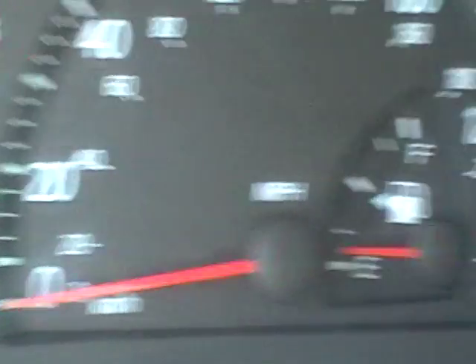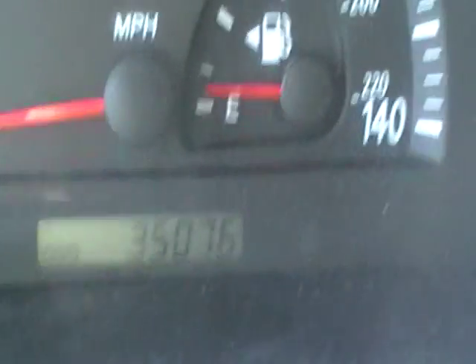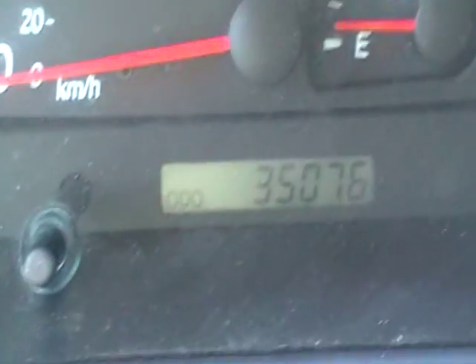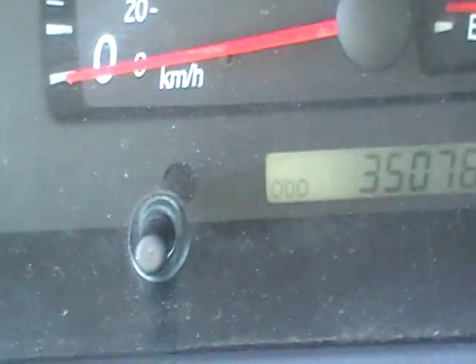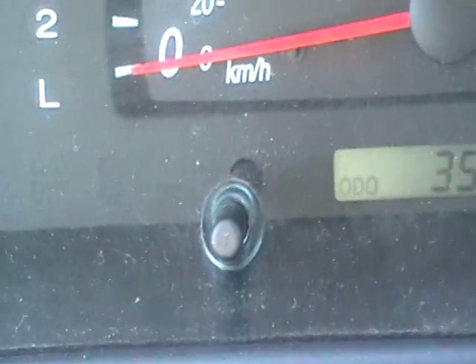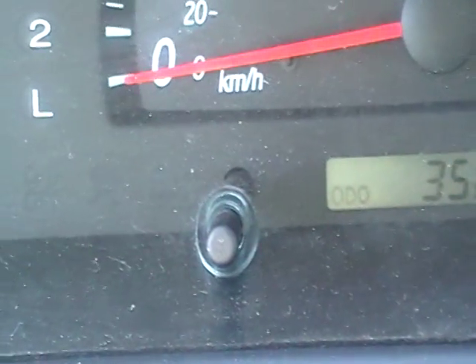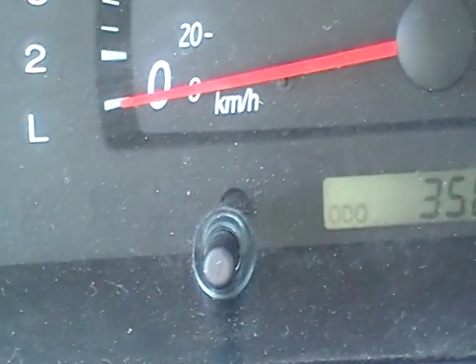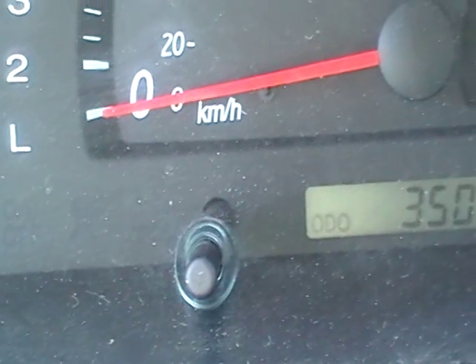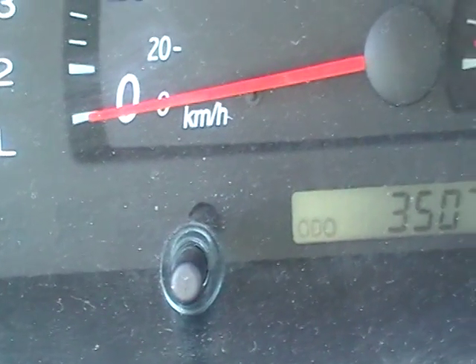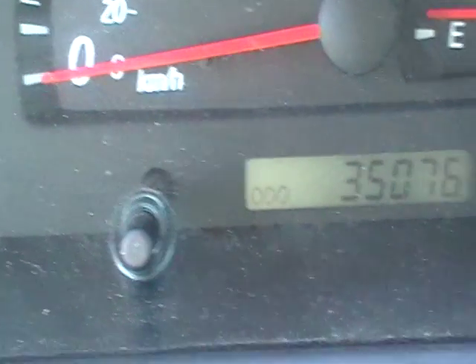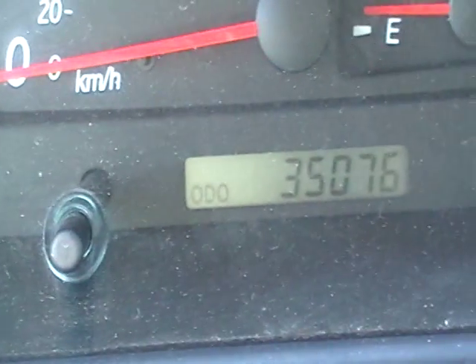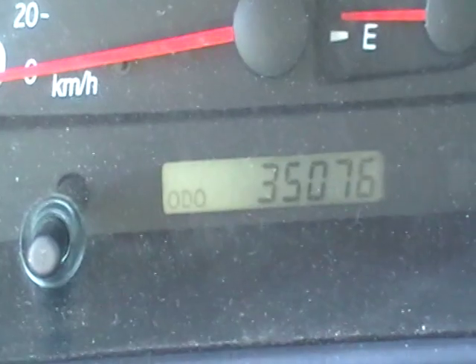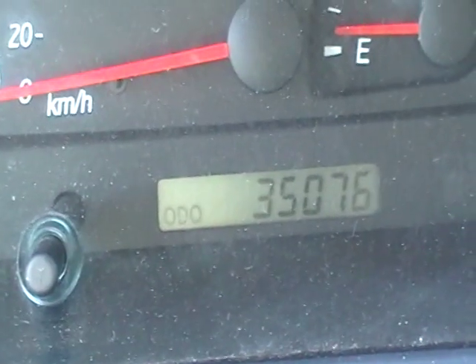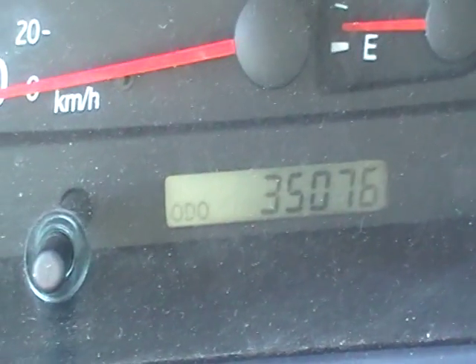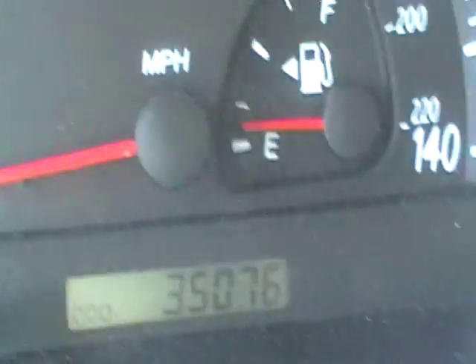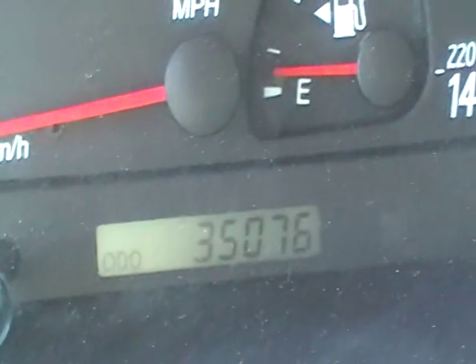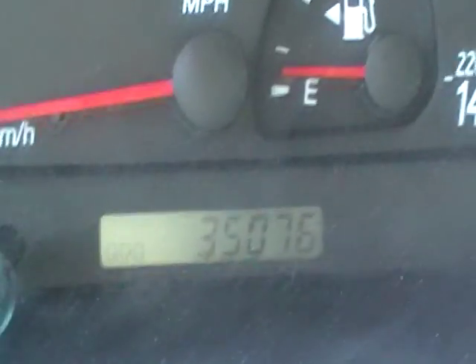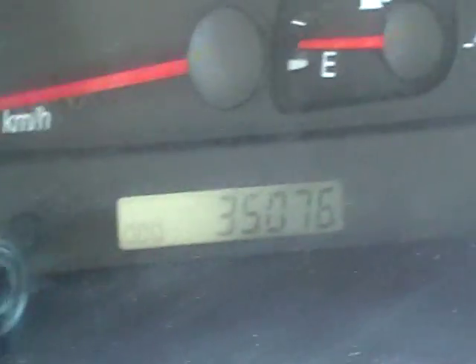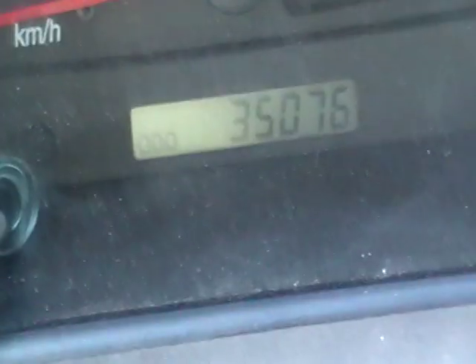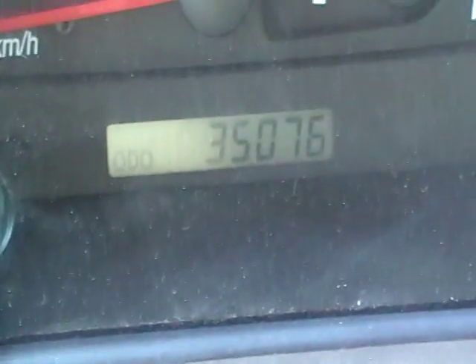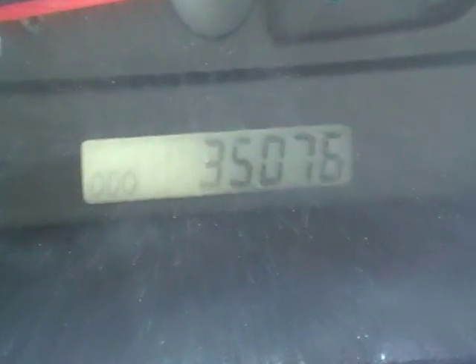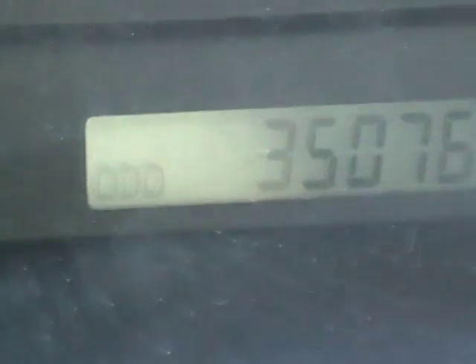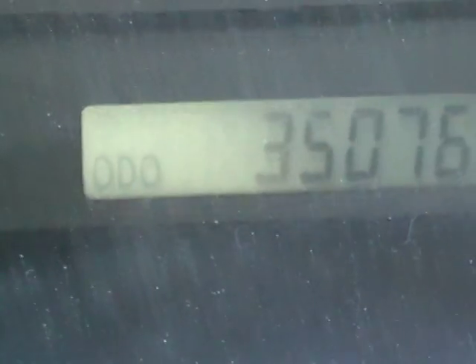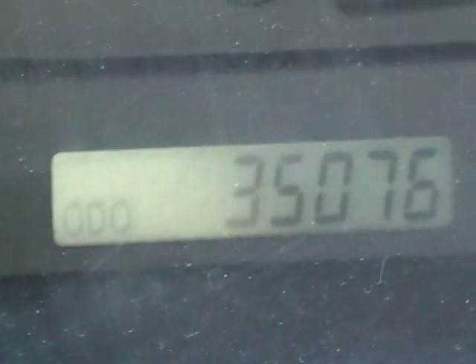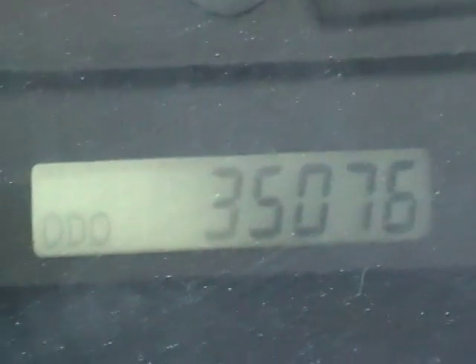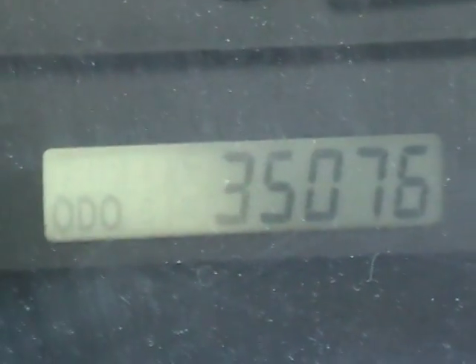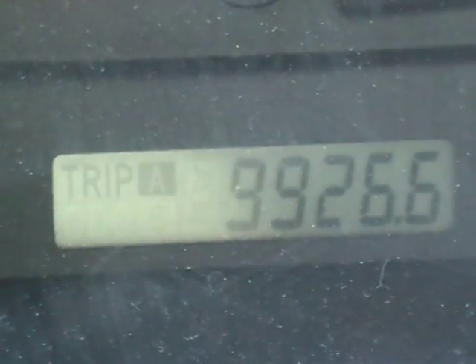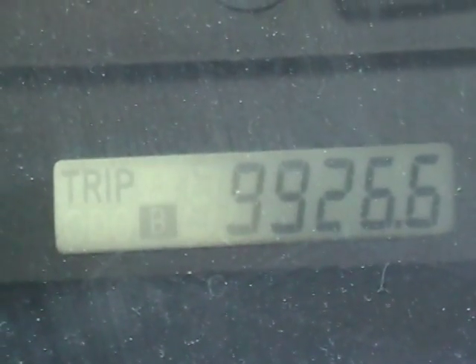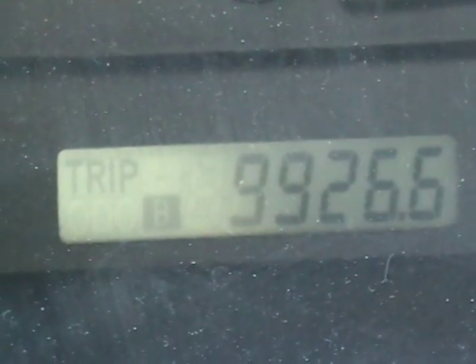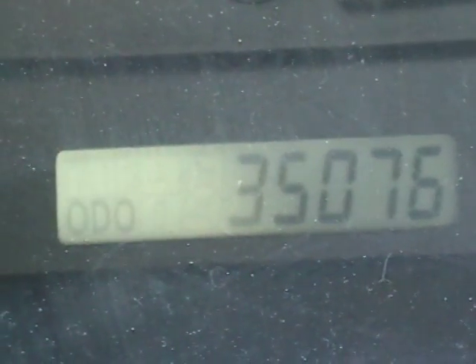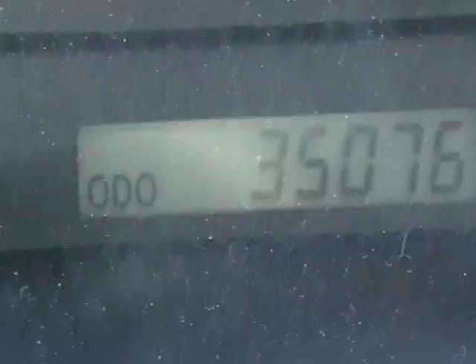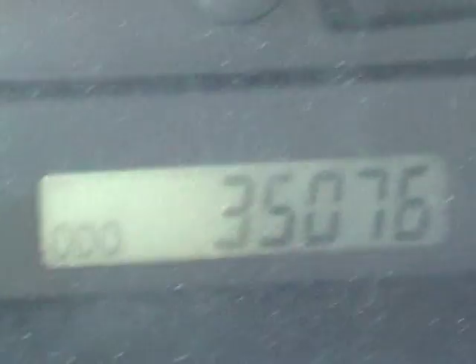The button you'll be using is the set reset over here, the odometer reset. Make sure the odometer is in the mileage — shows the mileage of the car, not the trip. So make sure it's not the trip.